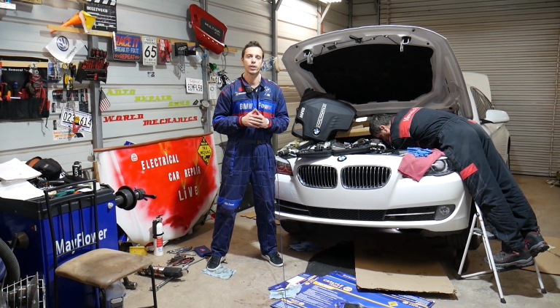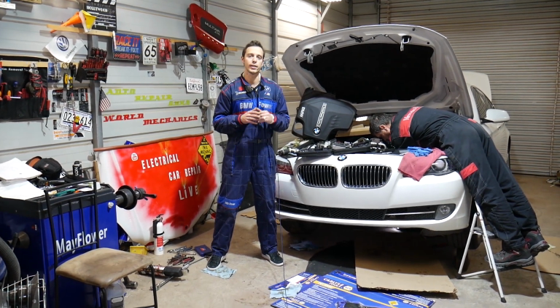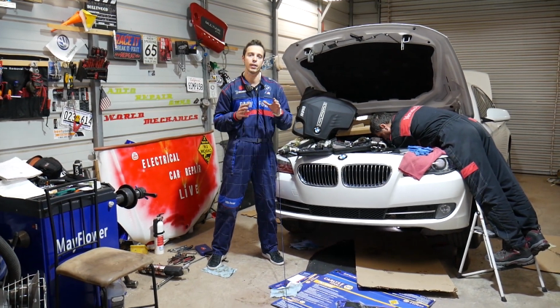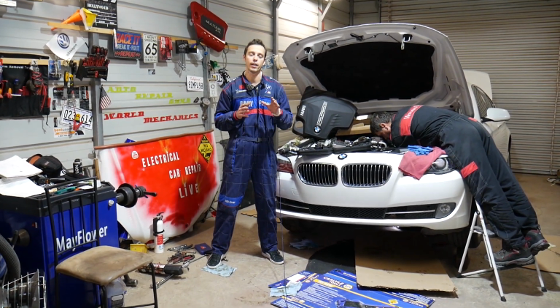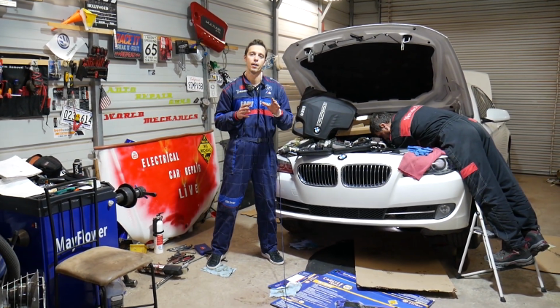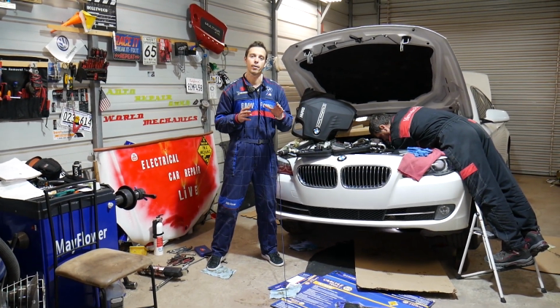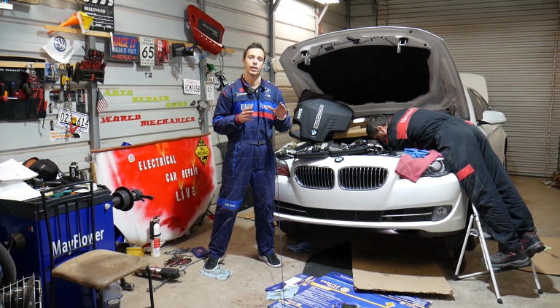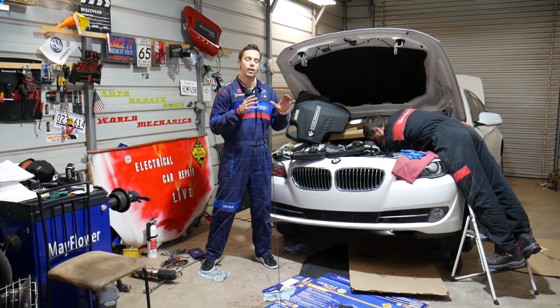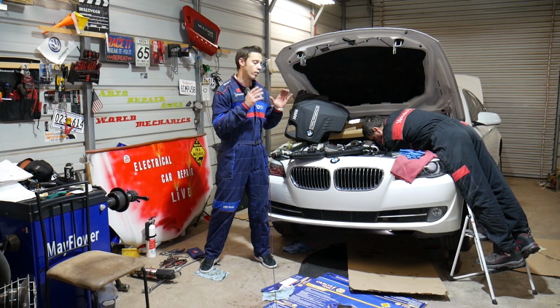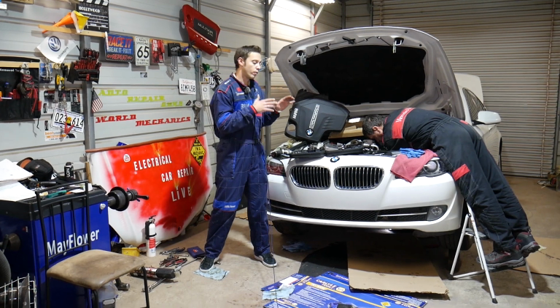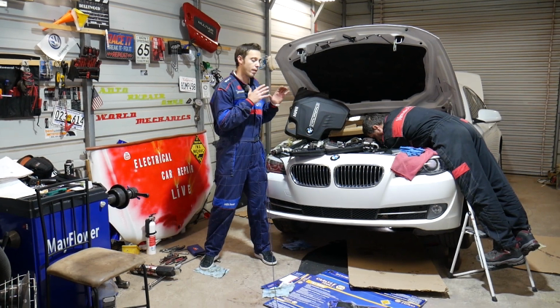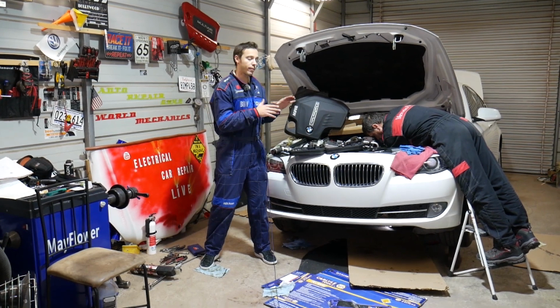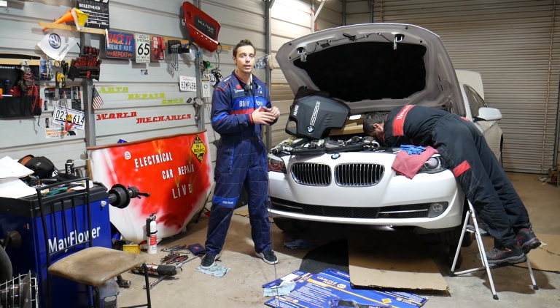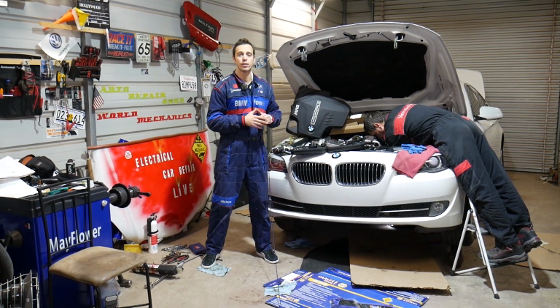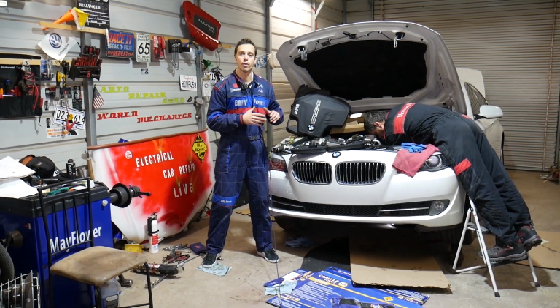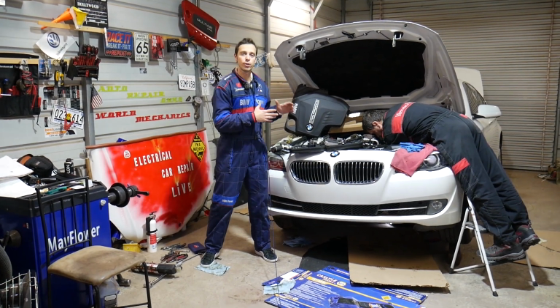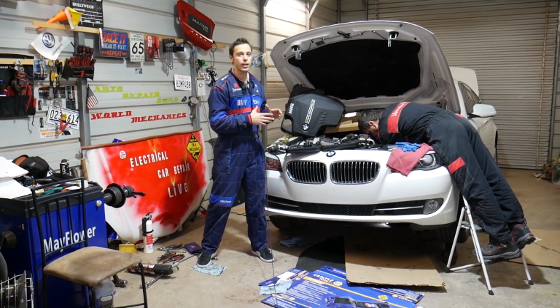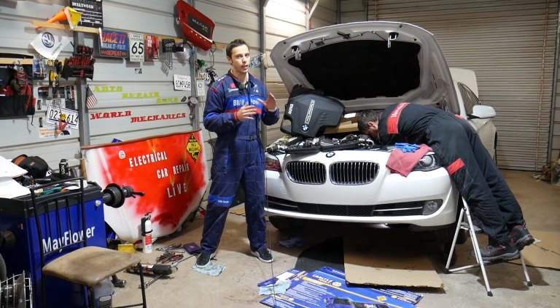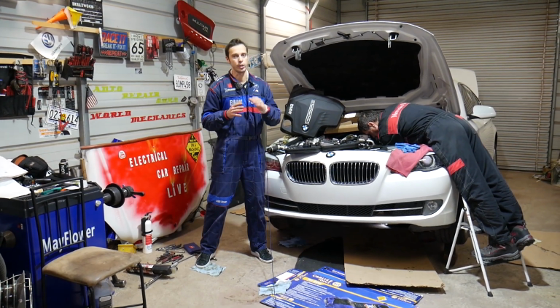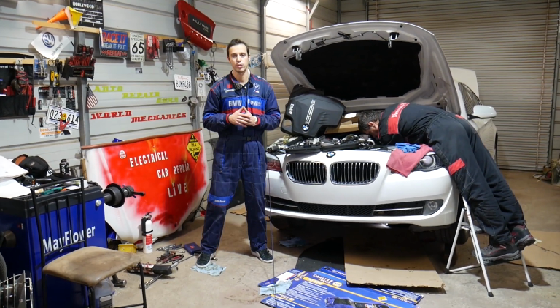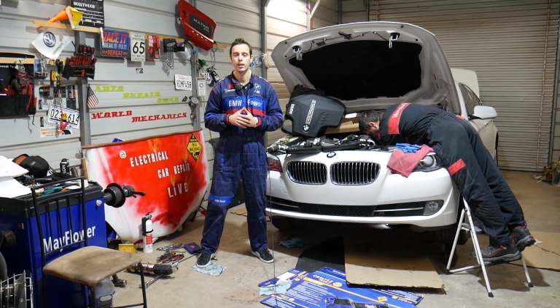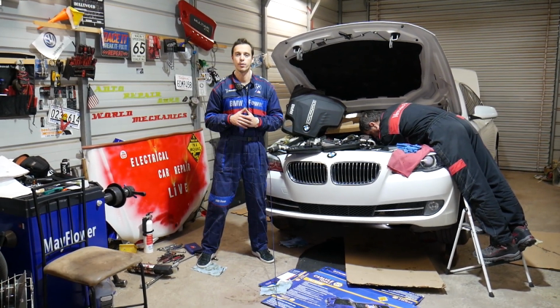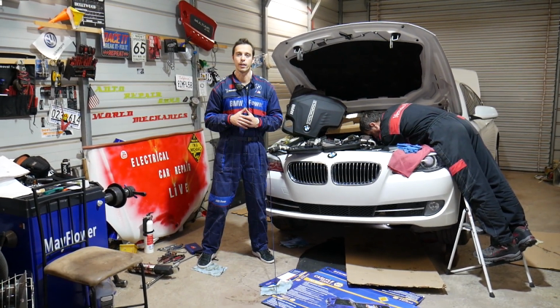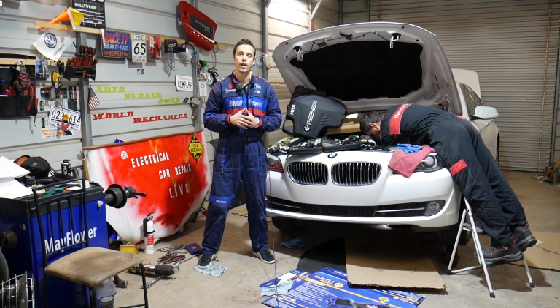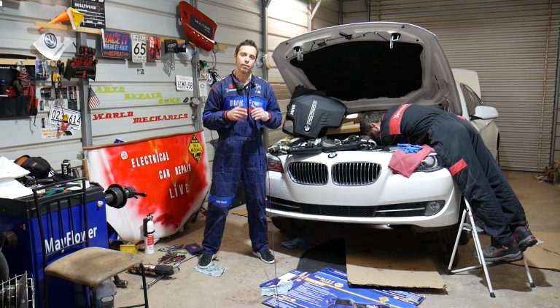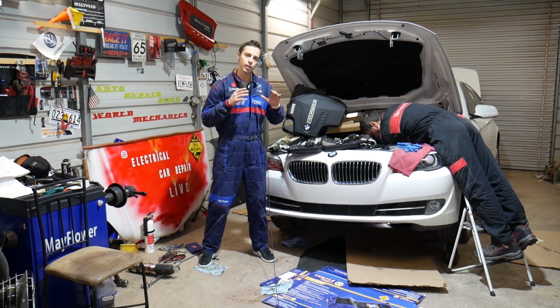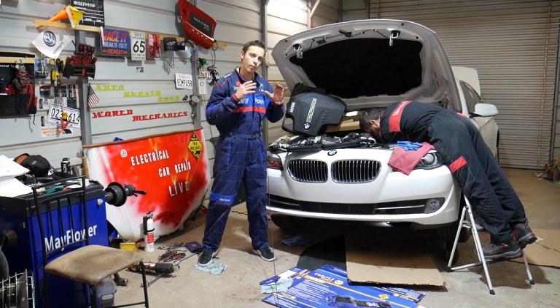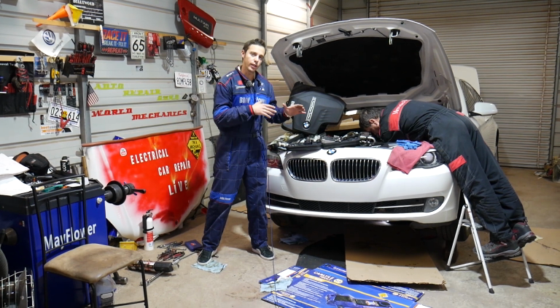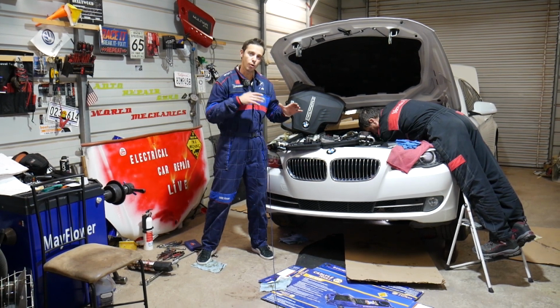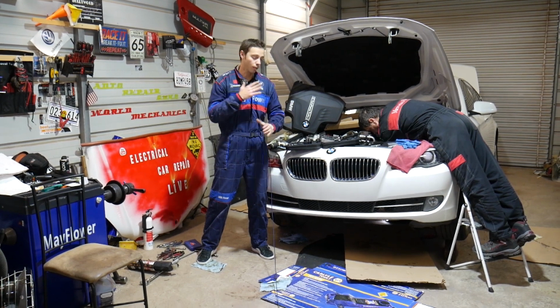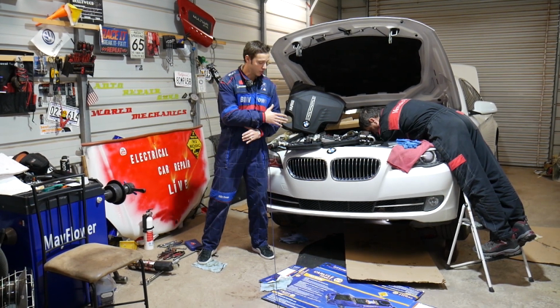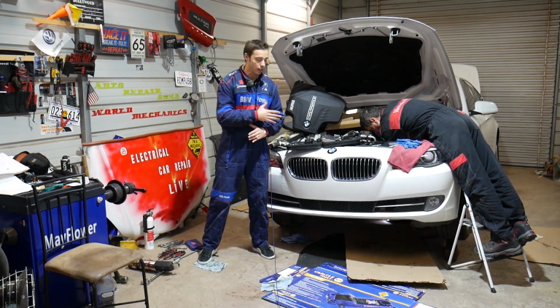We're also going to share something that can prevent you from paying five to ten thousand dollars on future repairs on that engine, so make sure you stay until the end.